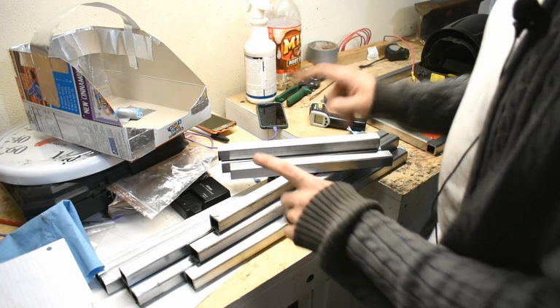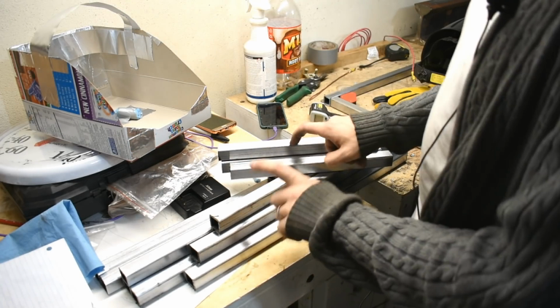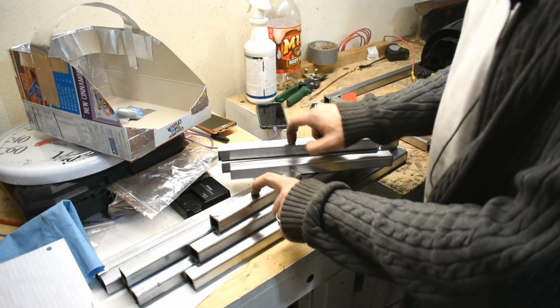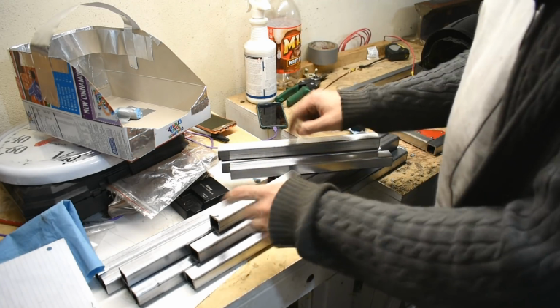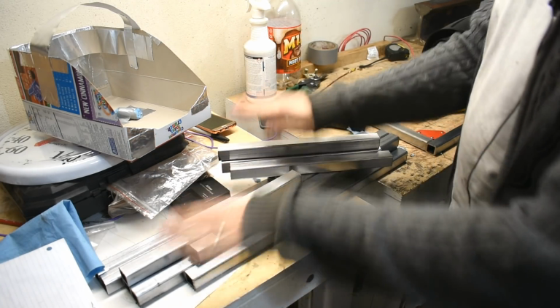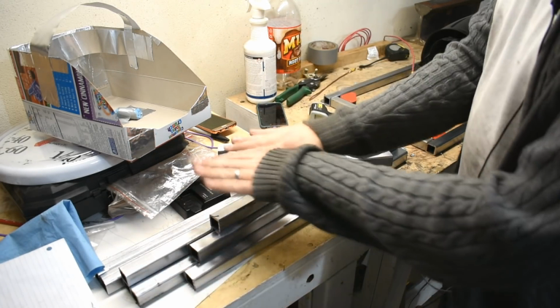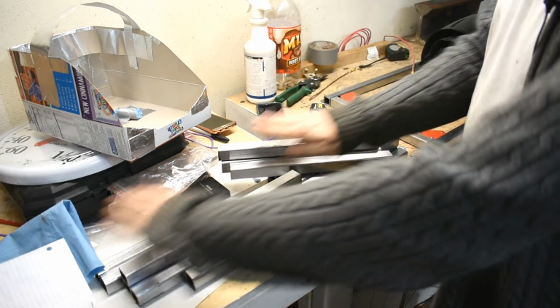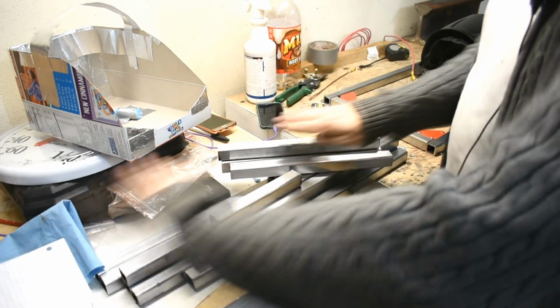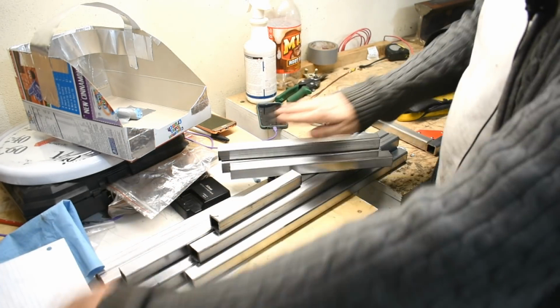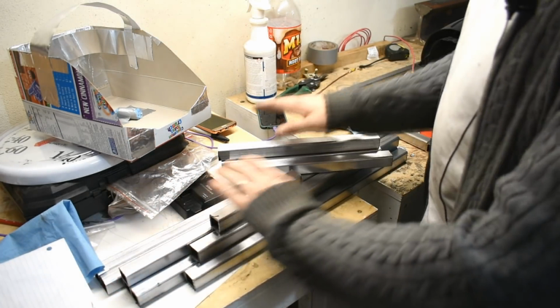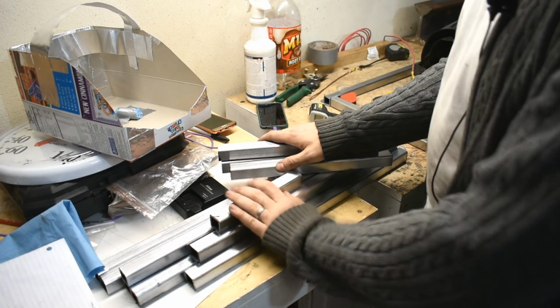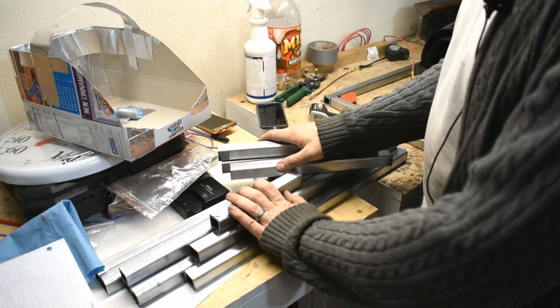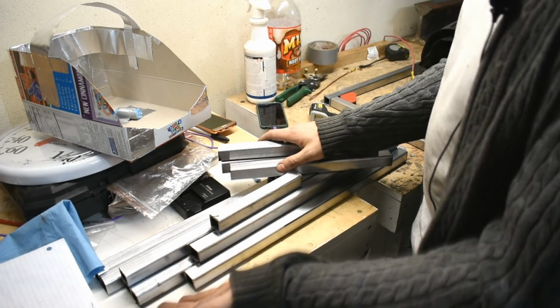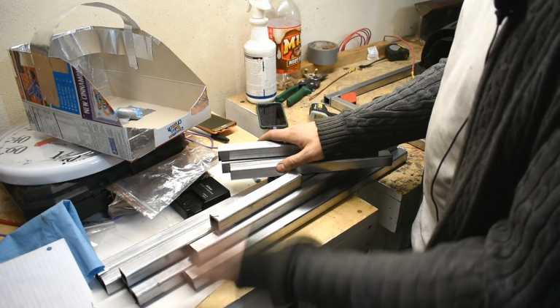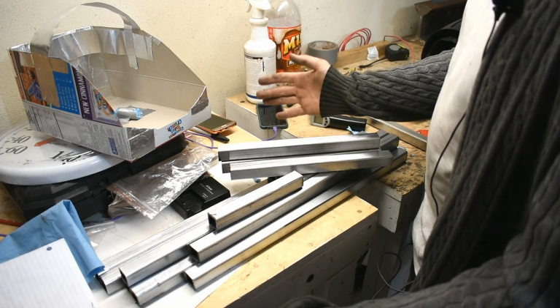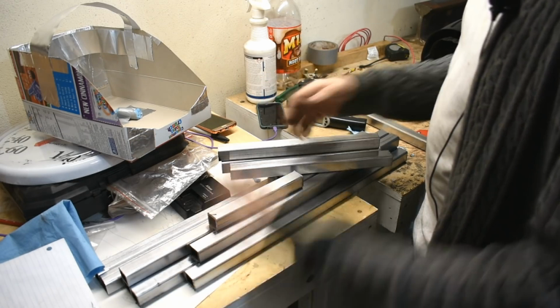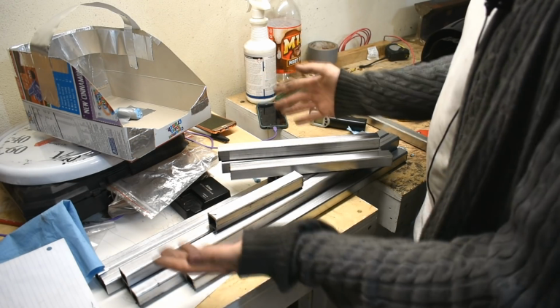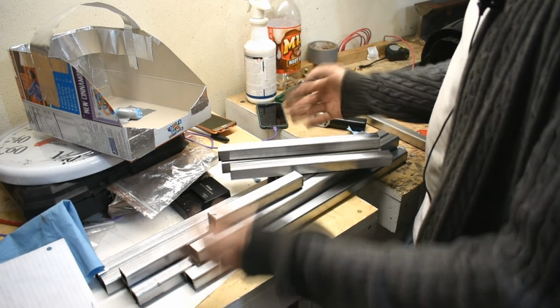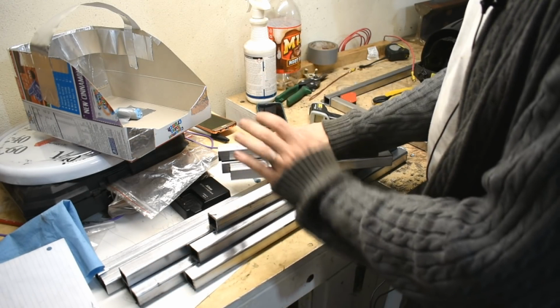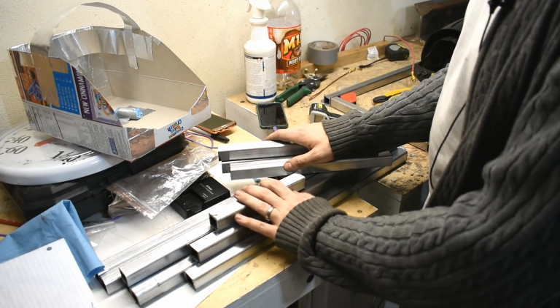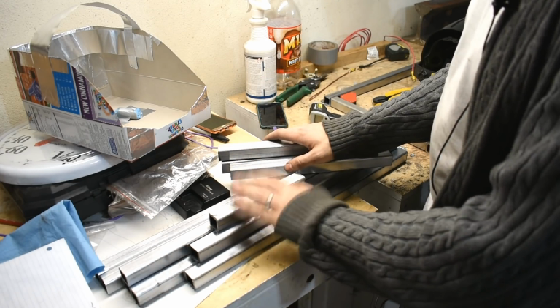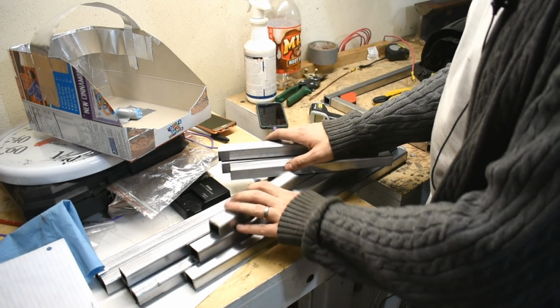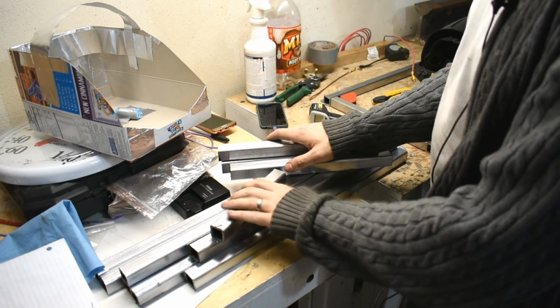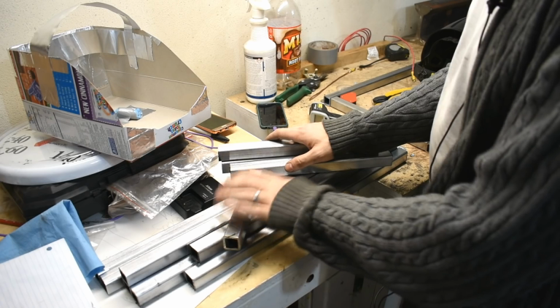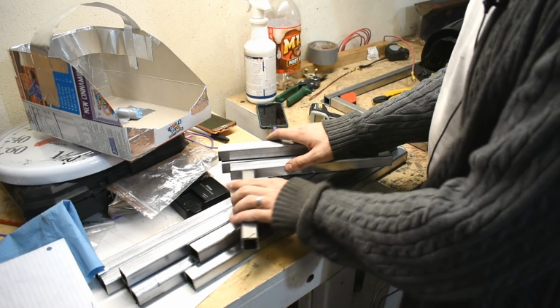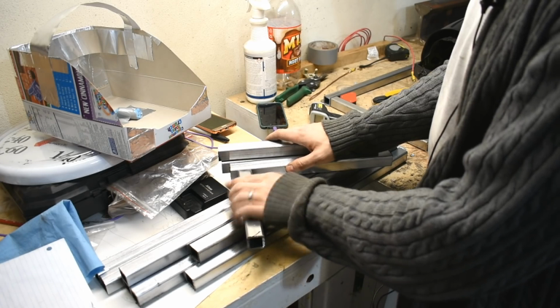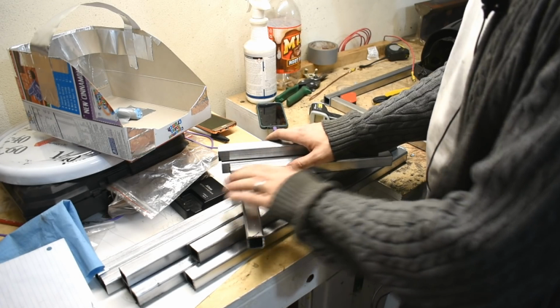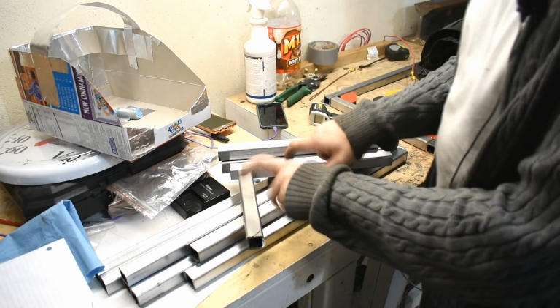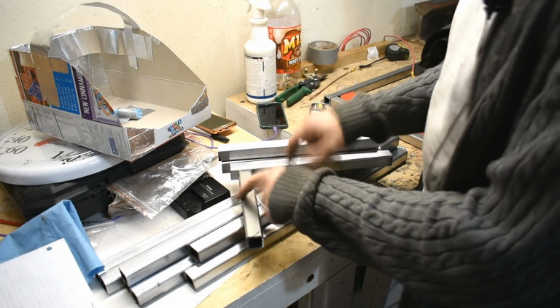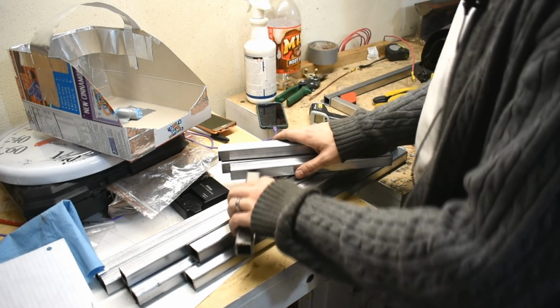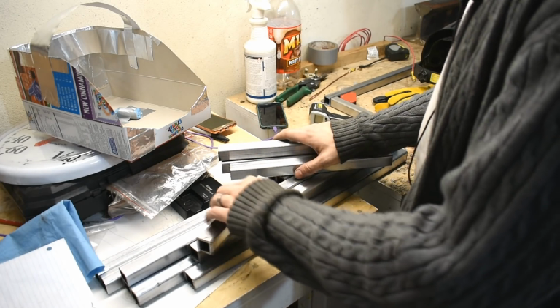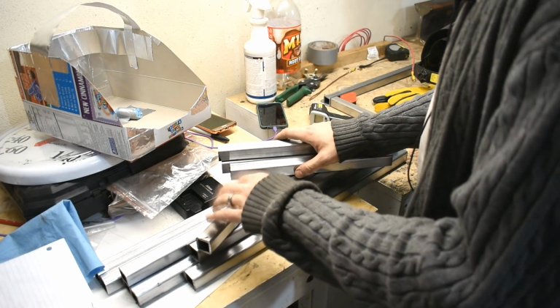I do not have the sheet for the shelves. They didn't have it. The steel shop didn't have the steel — but I paid for it and they're going to deliver it tomorrow. We're going to do this part today, and I do mean we.